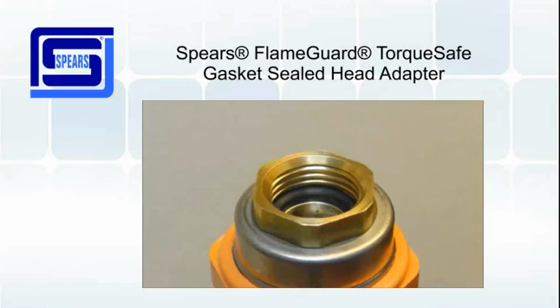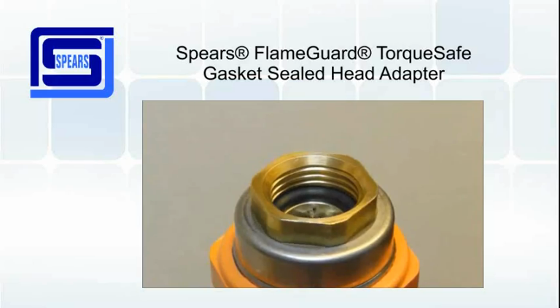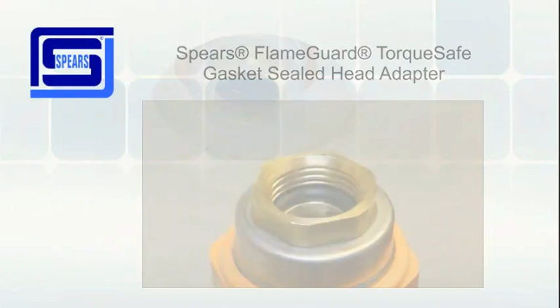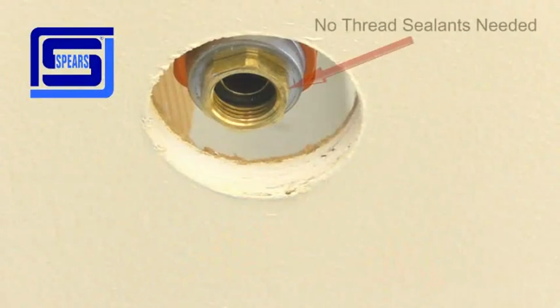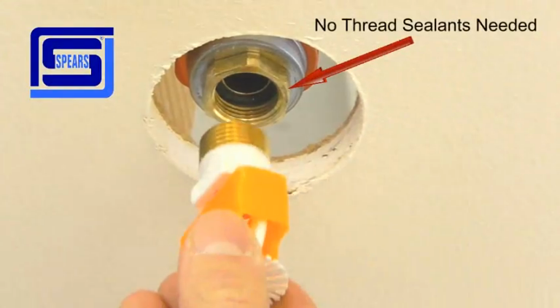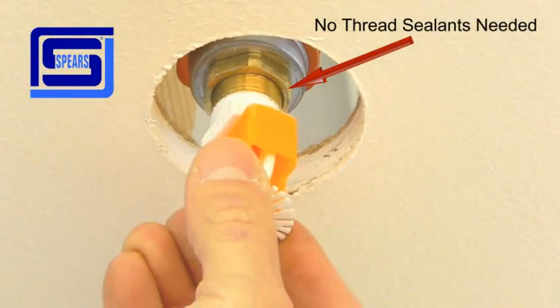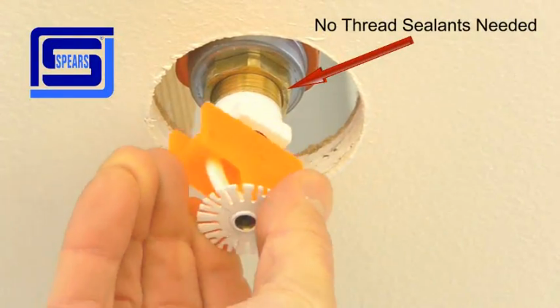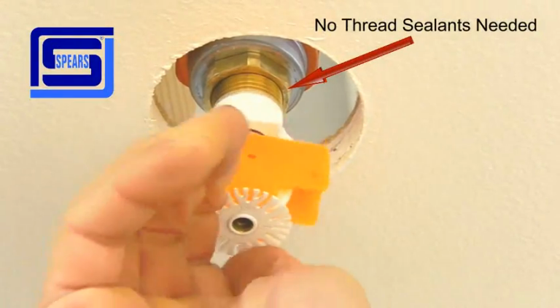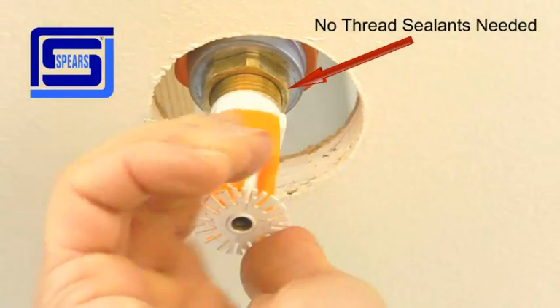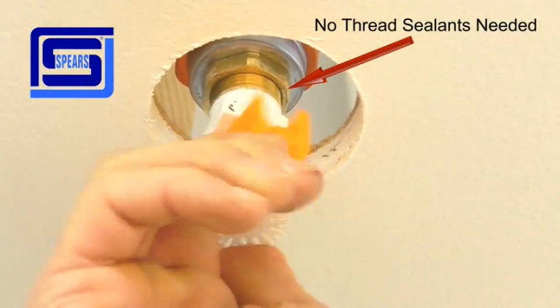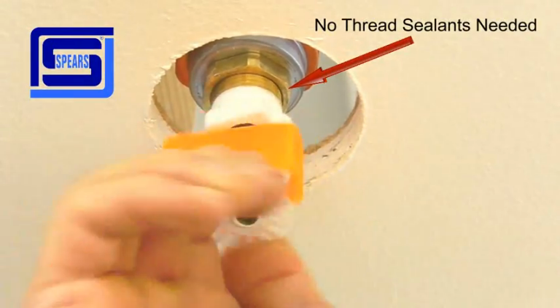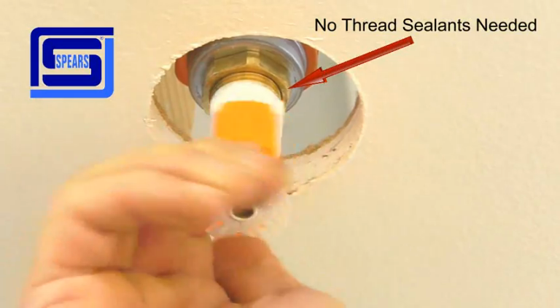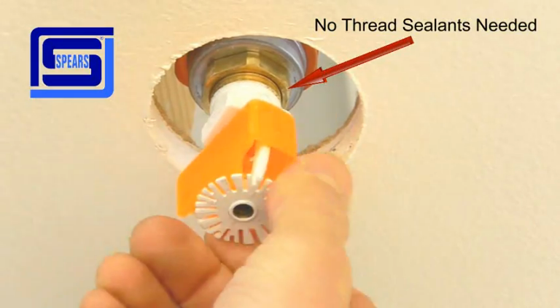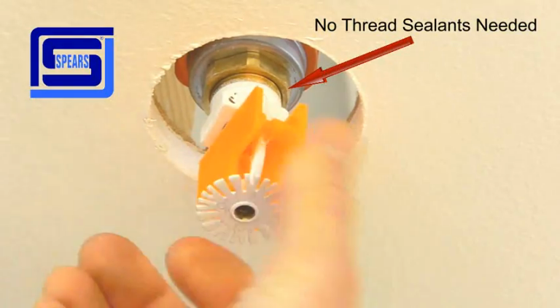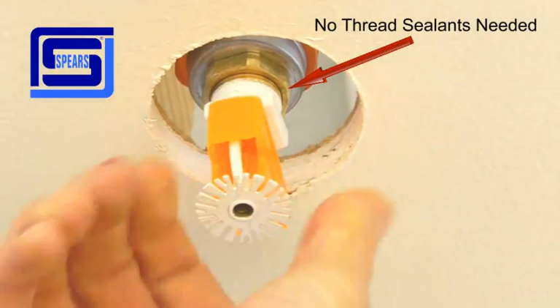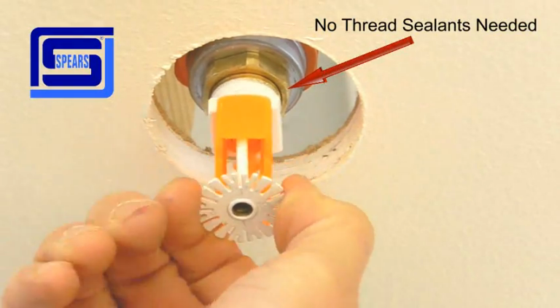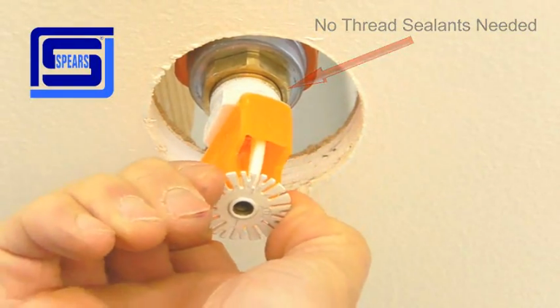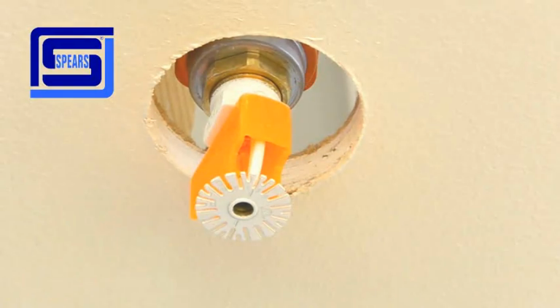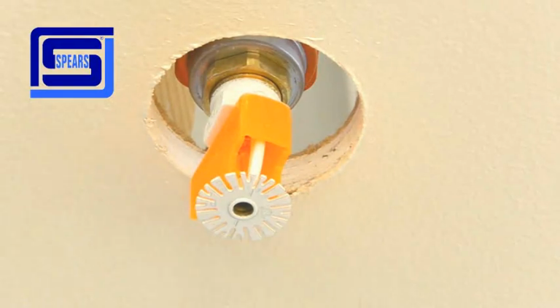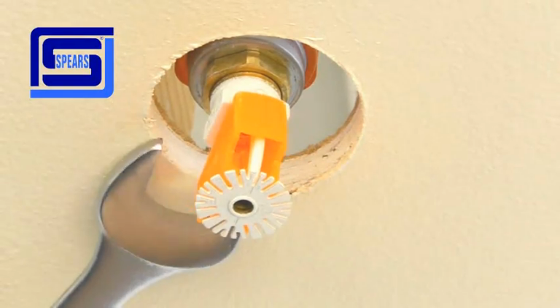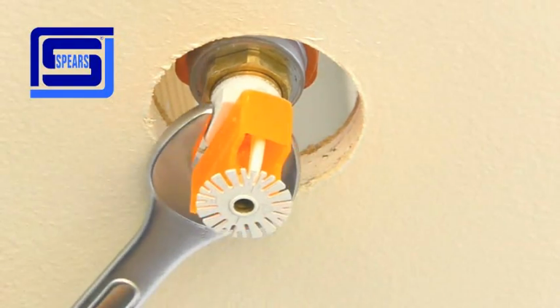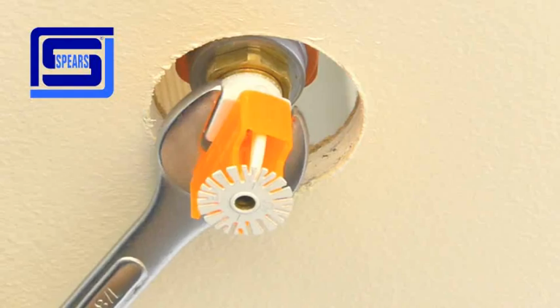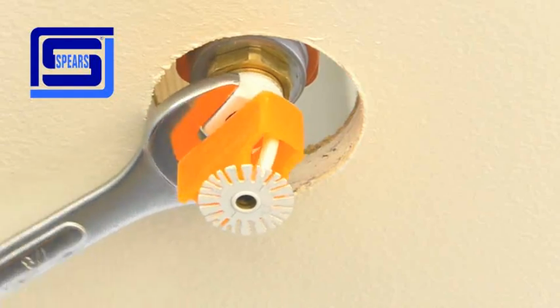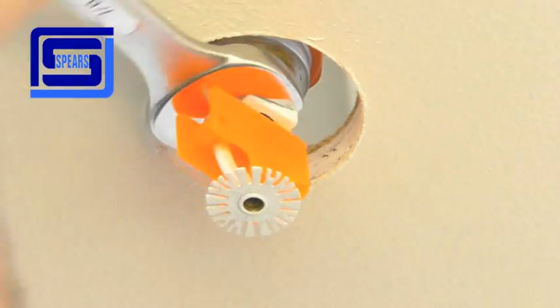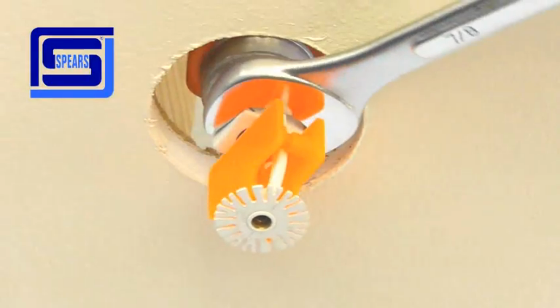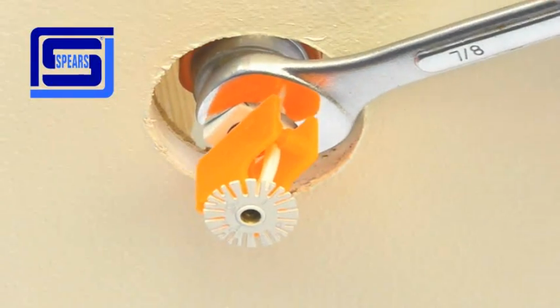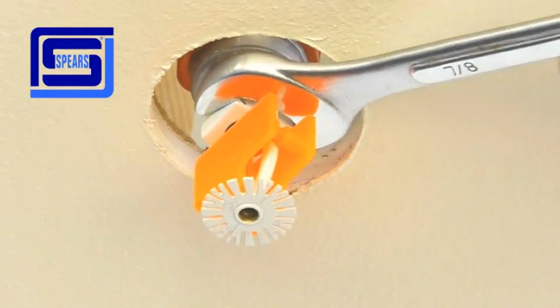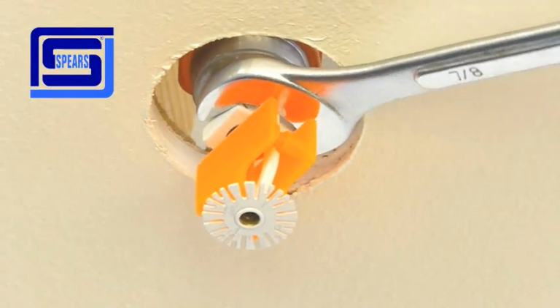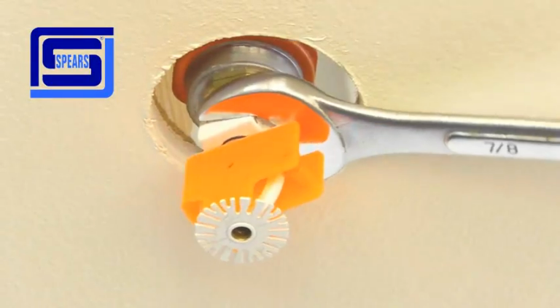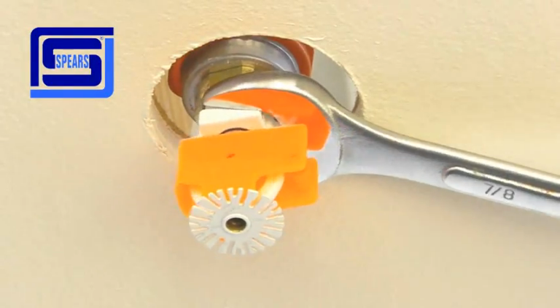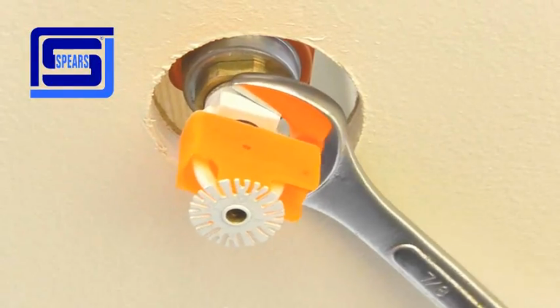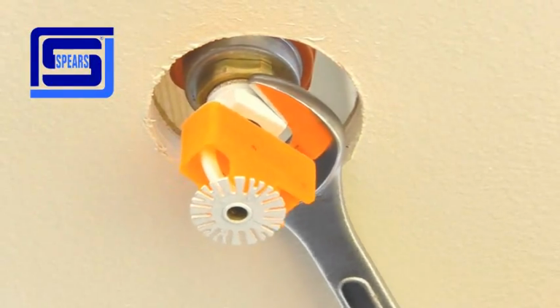Install the fire sprinkler head into the TorqueSafe head adapter. Thread the fire sprinkler head until it's hand-tight, and then using a wrench, tighten the fire sprinkler head one turn. To adjust the fire sprinkler, the brass insert is designed to turn clockwise for alignment.